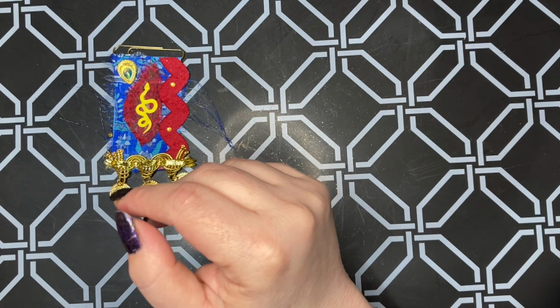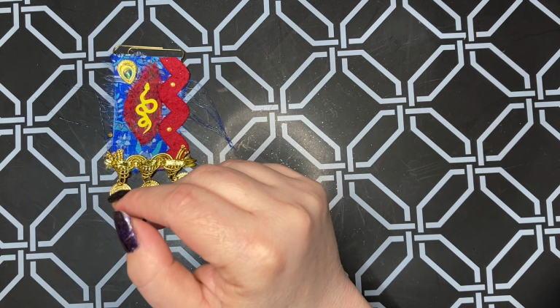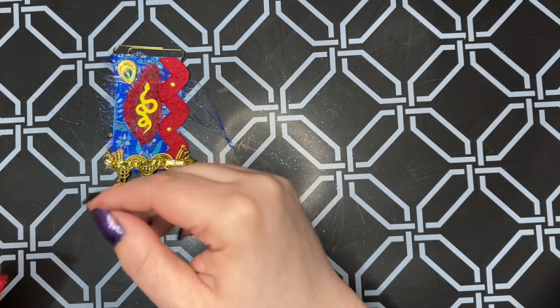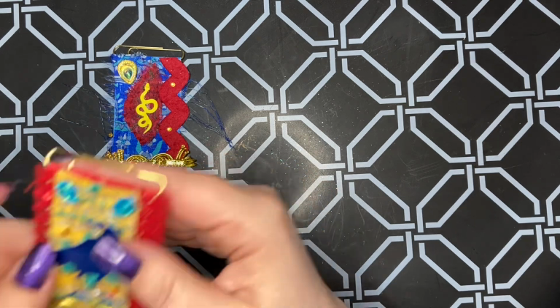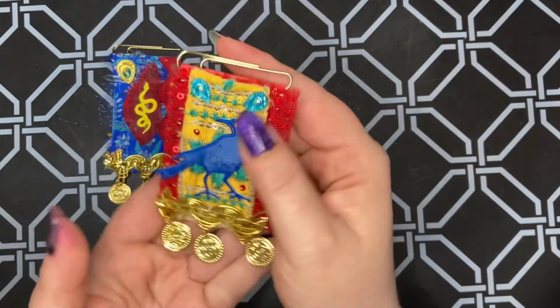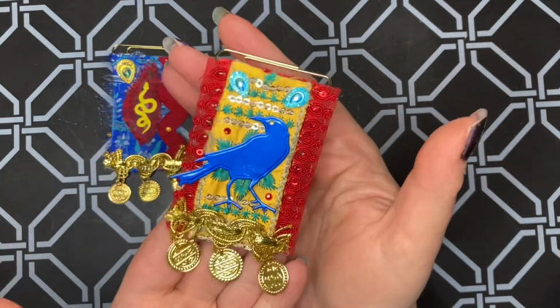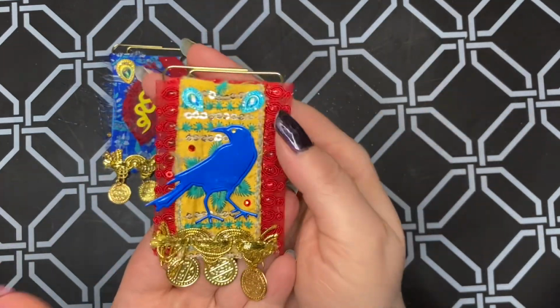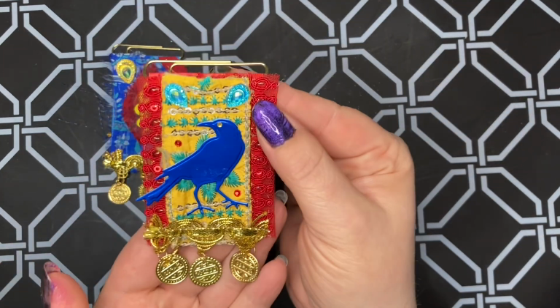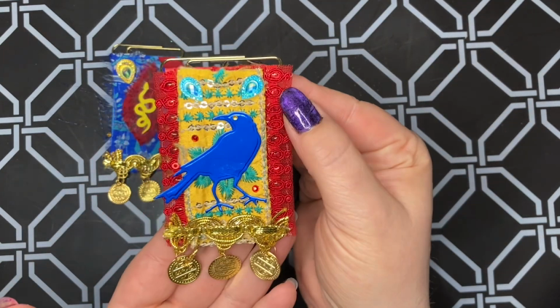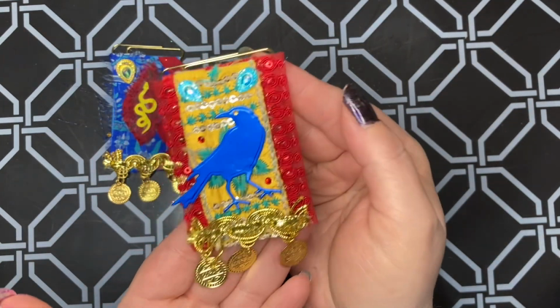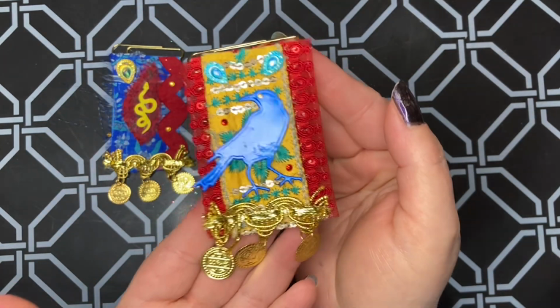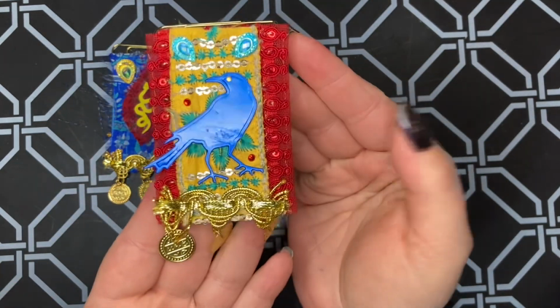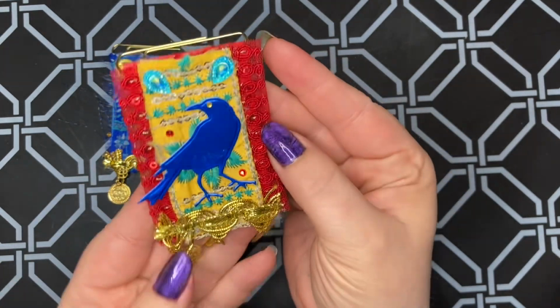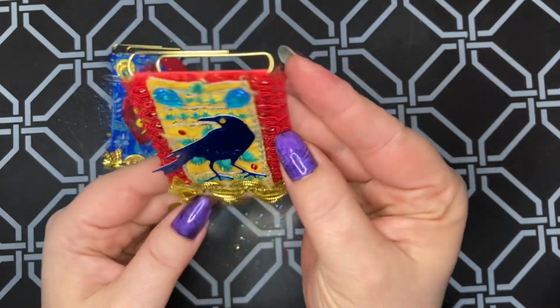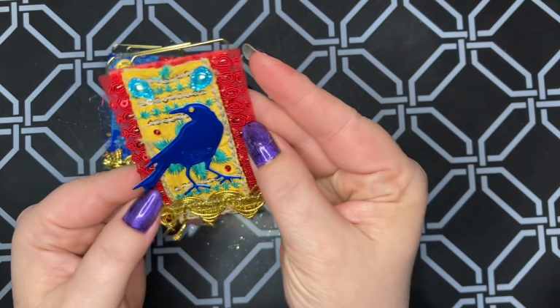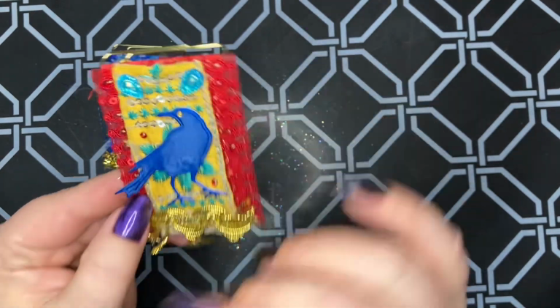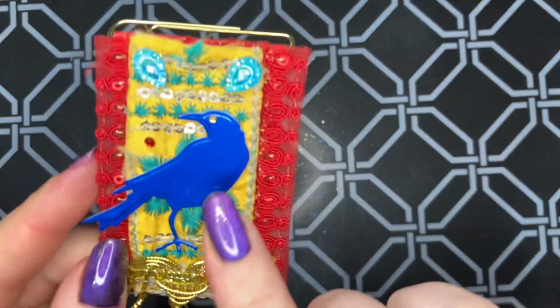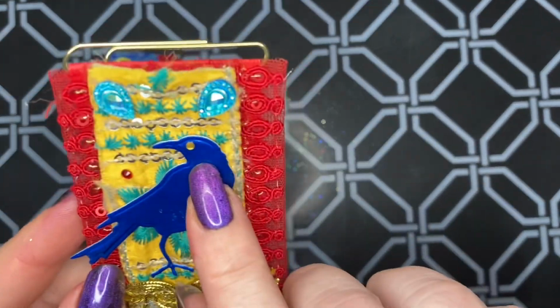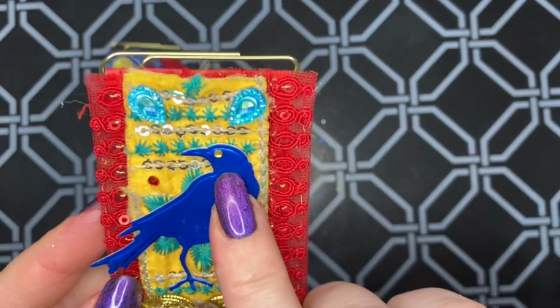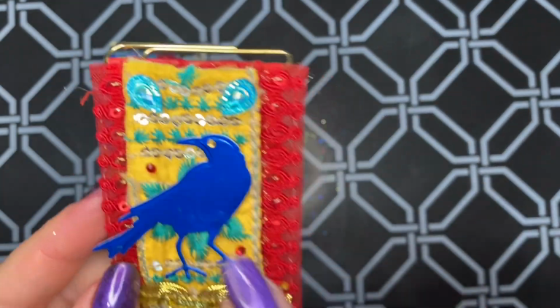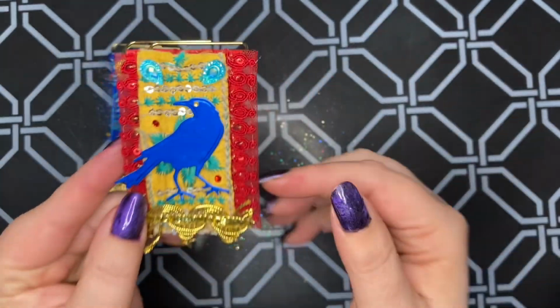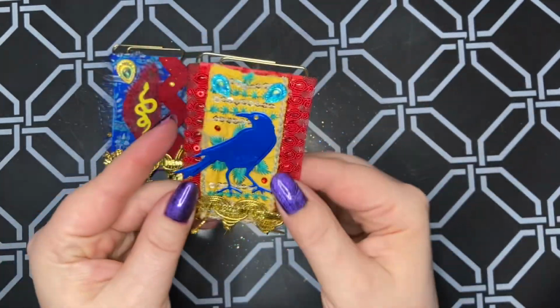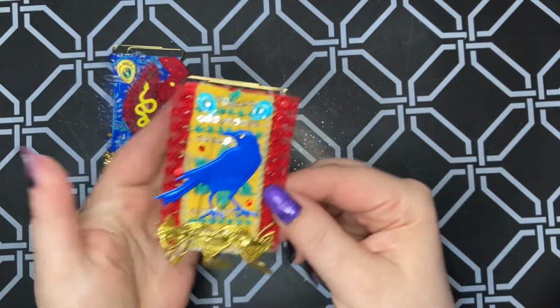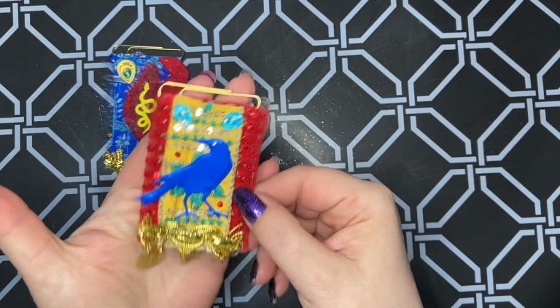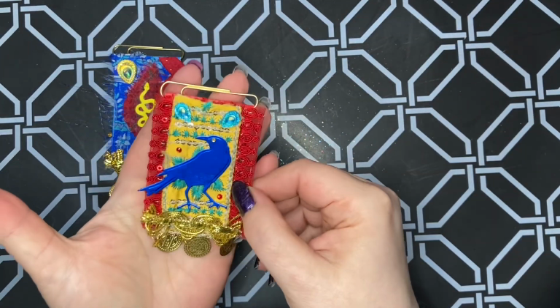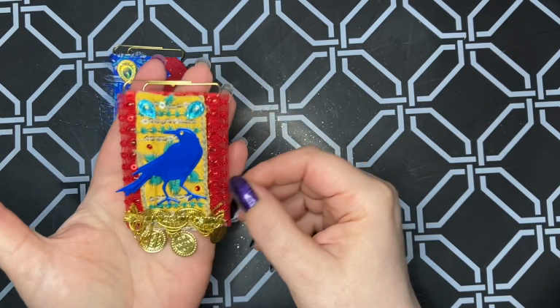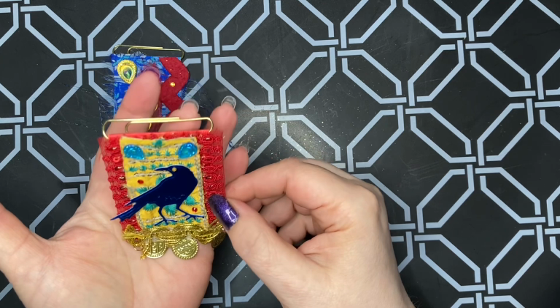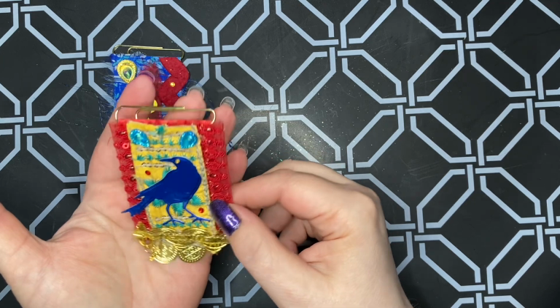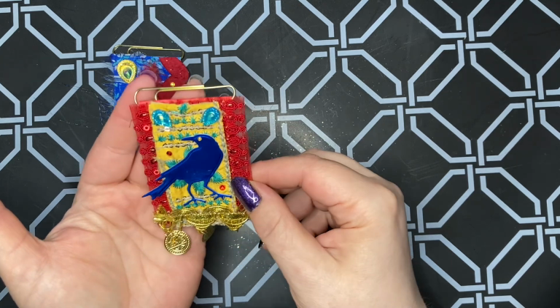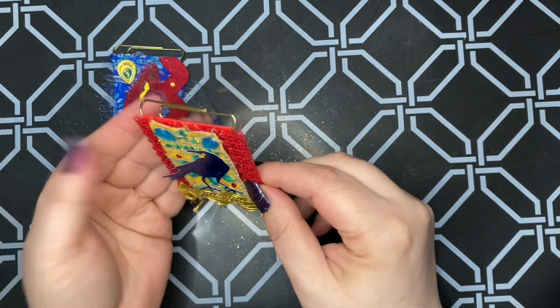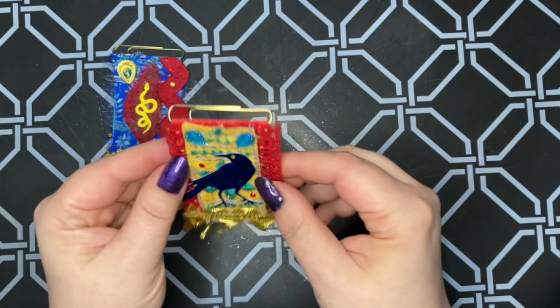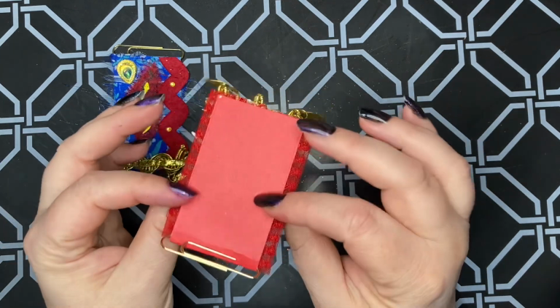Next we have the crow. I love it. It's got a little tiny gemmy eye. I love those little tiny gems so much.